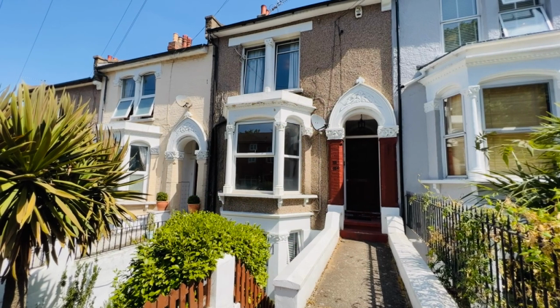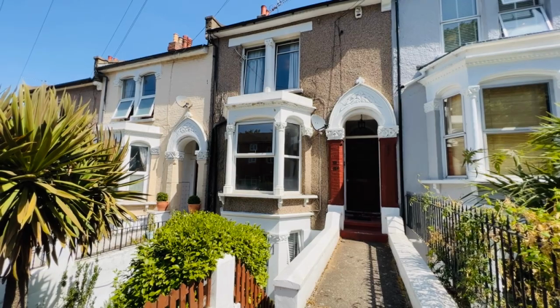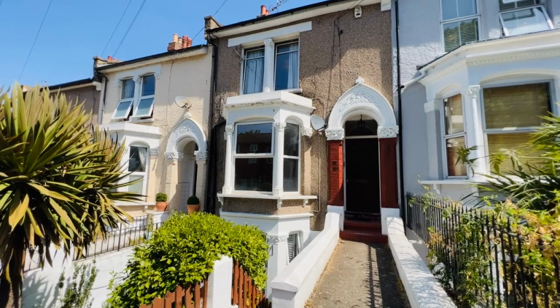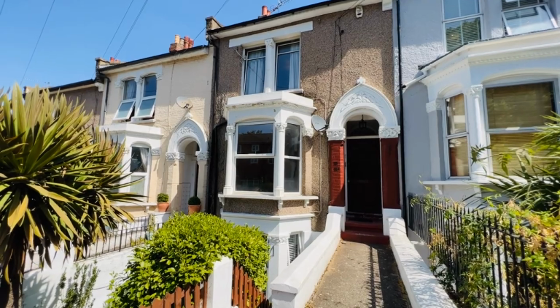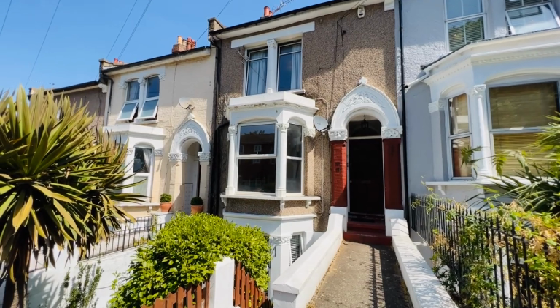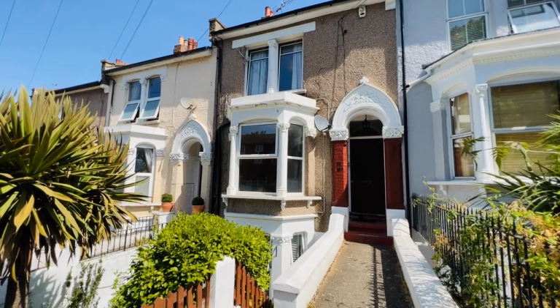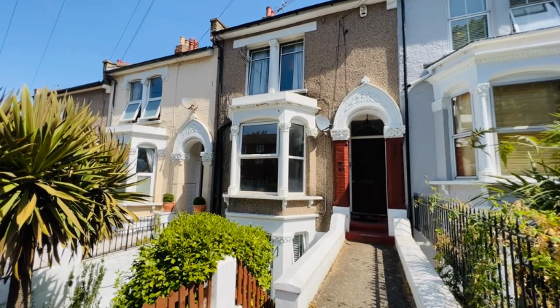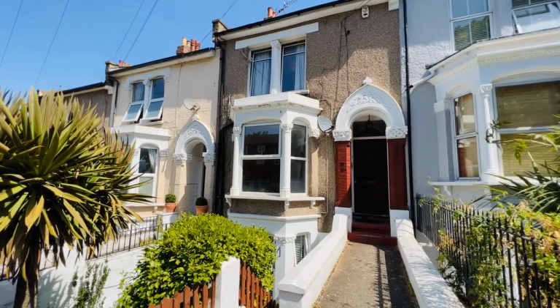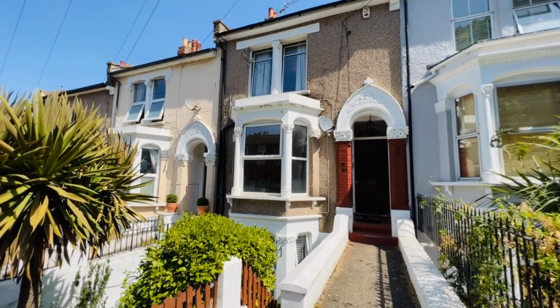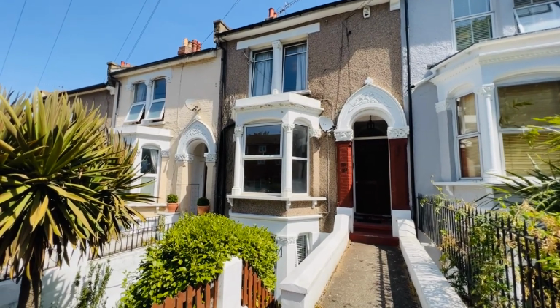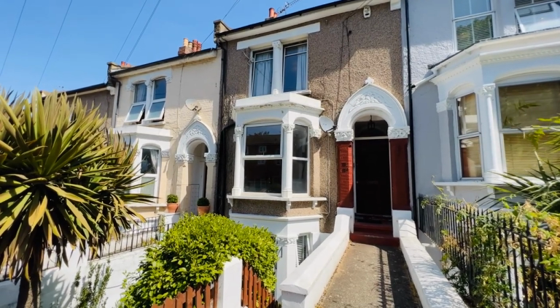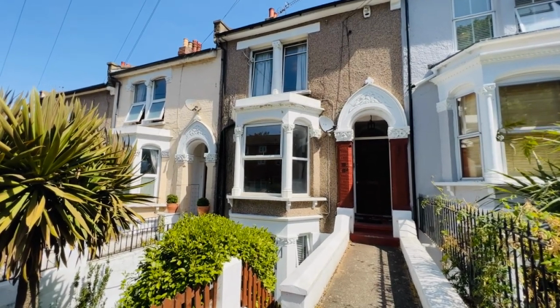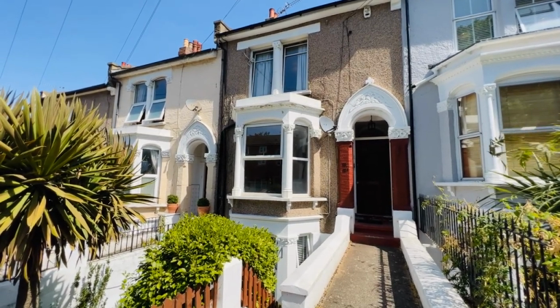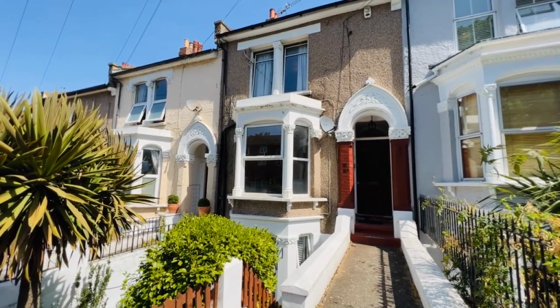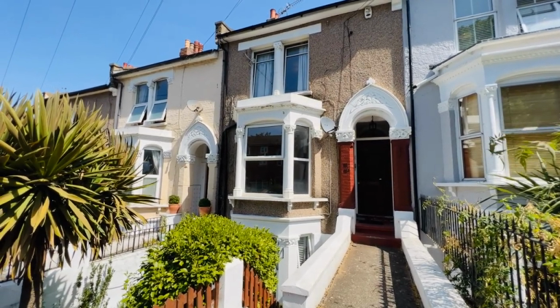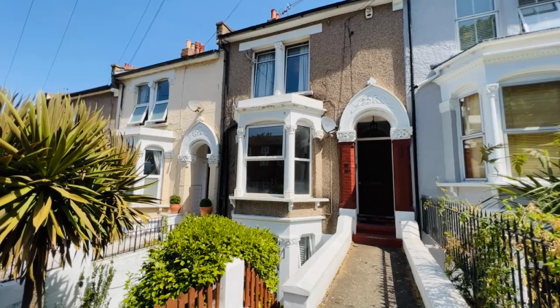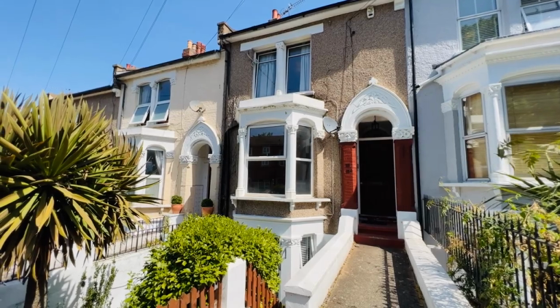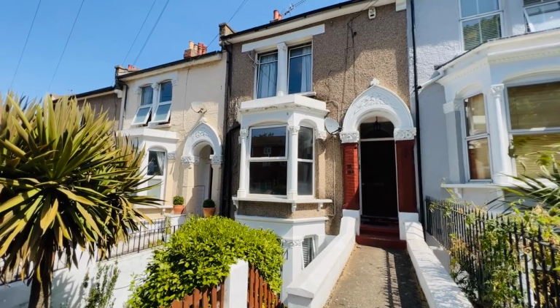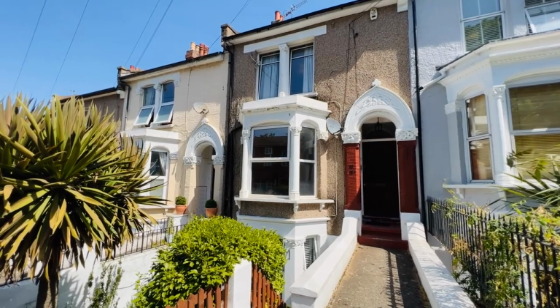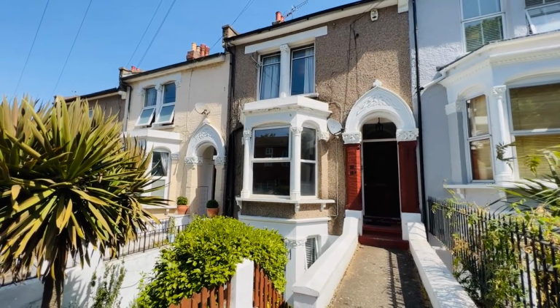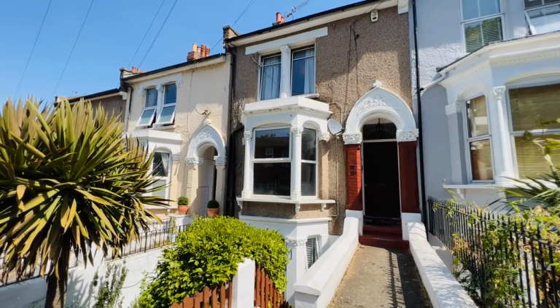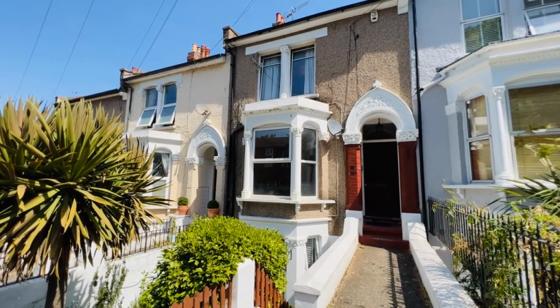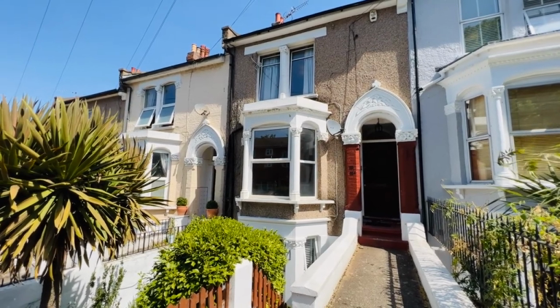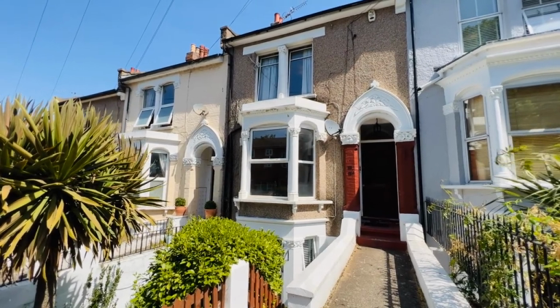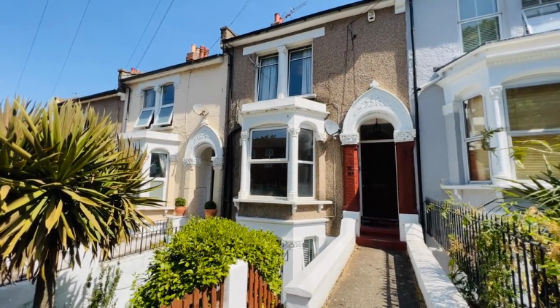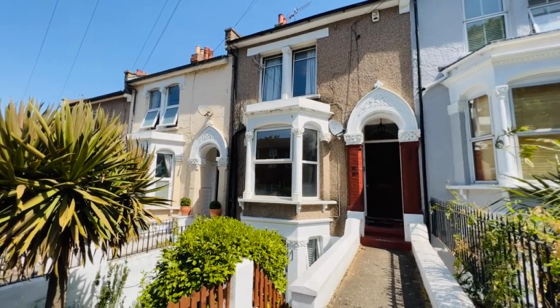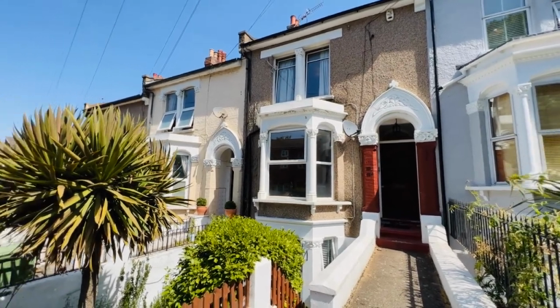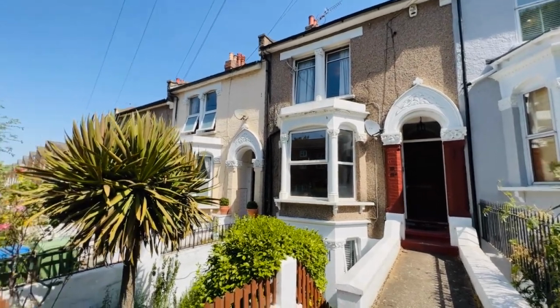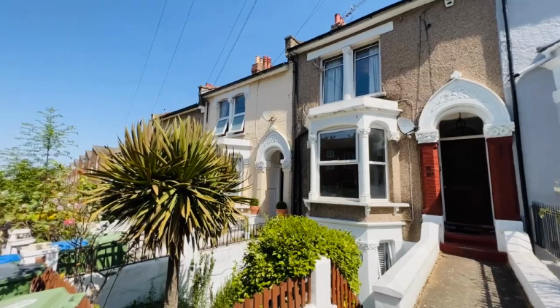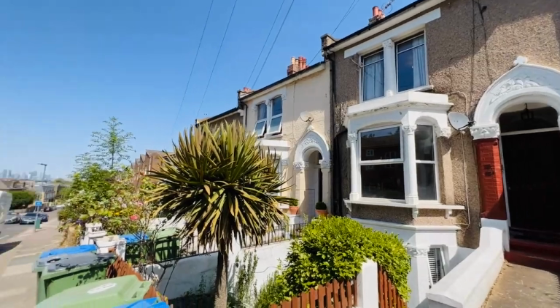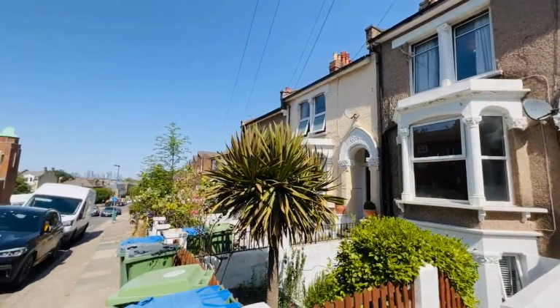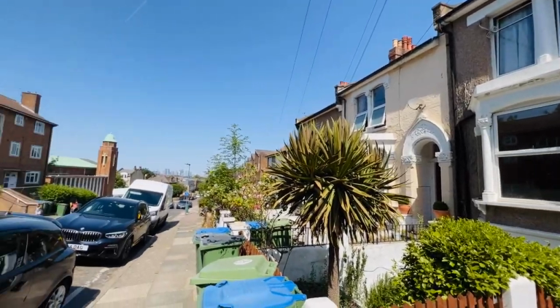Hello and welcome. It's Beaumont Gibbs Estate Agents. Thank you for joining me today on this property tour. I've got this lovely one-bedroom ground-floor maisonette for rent in Ripon Road. I'll be showing you around this property via video.